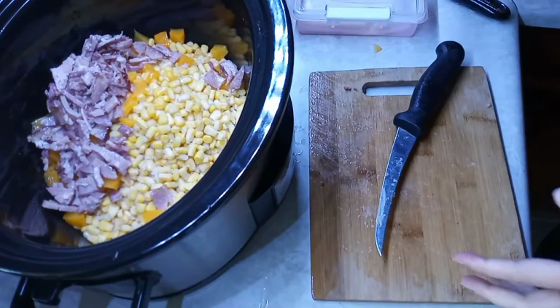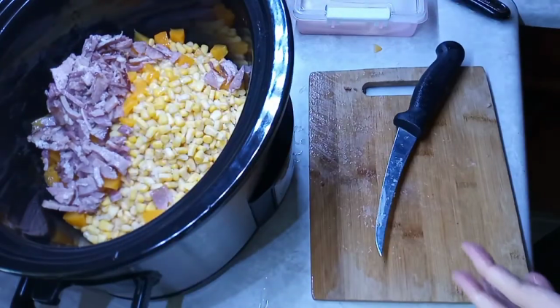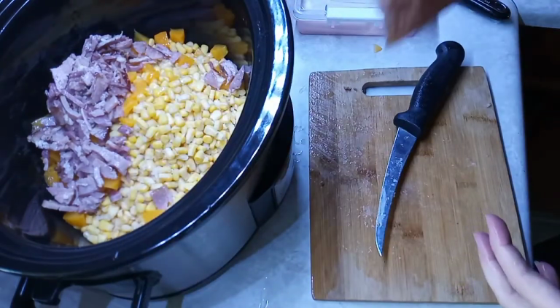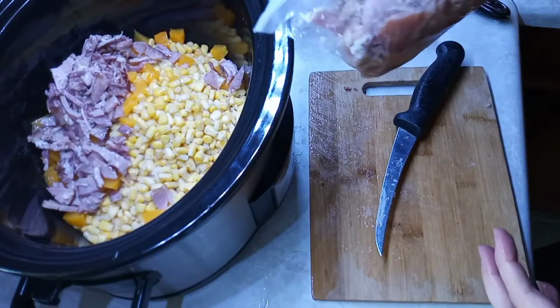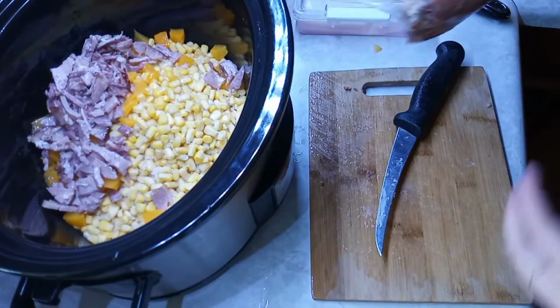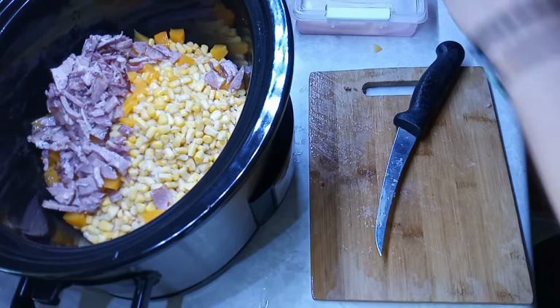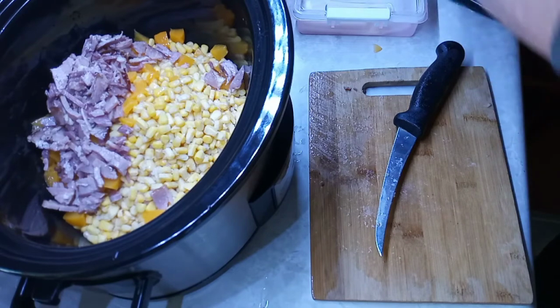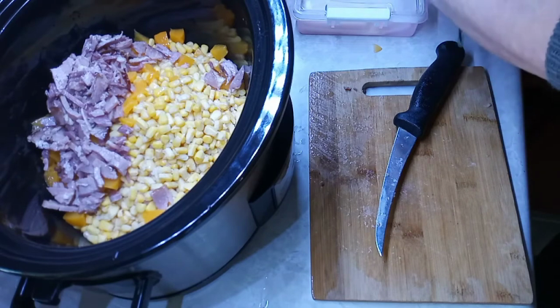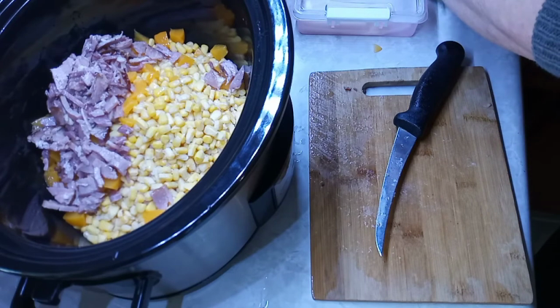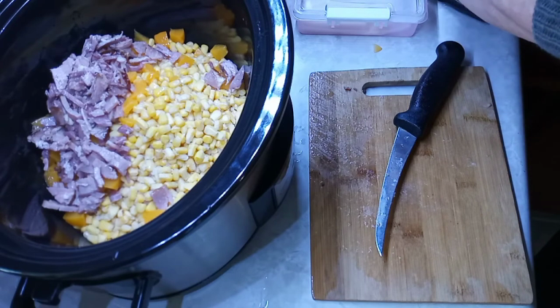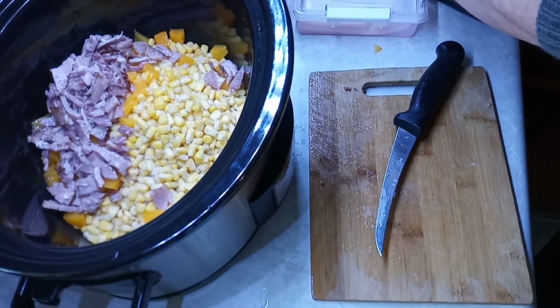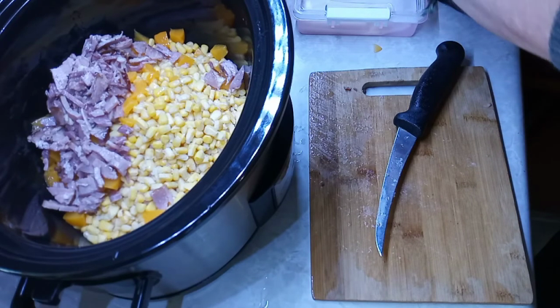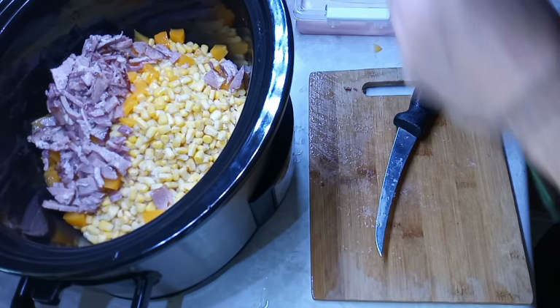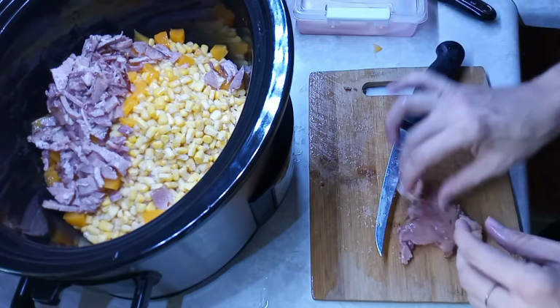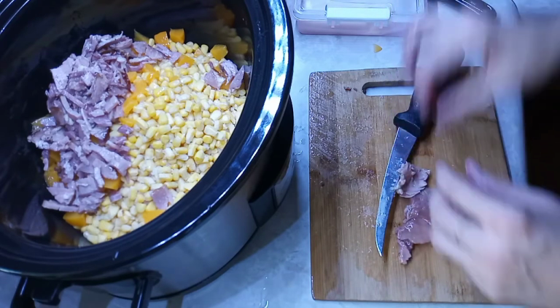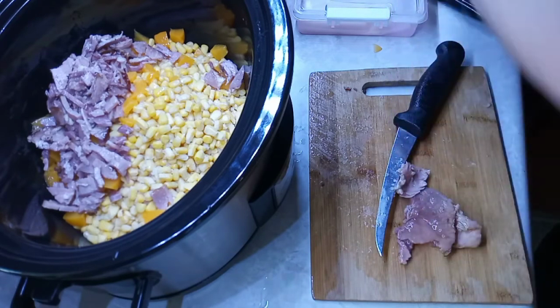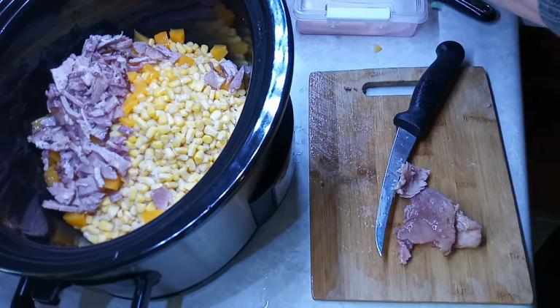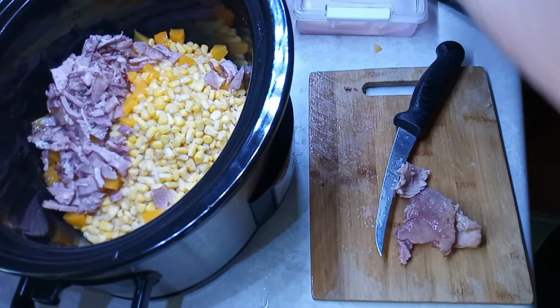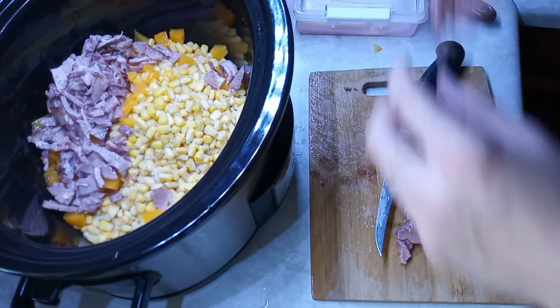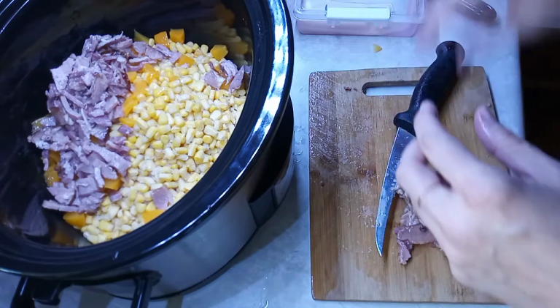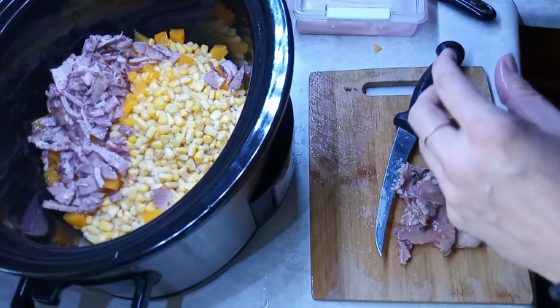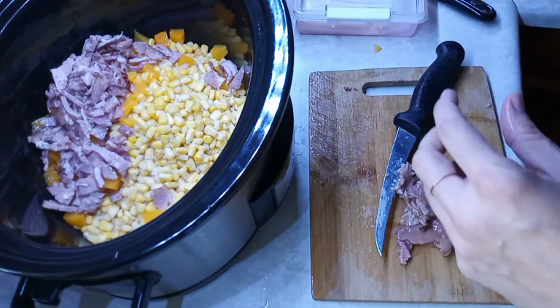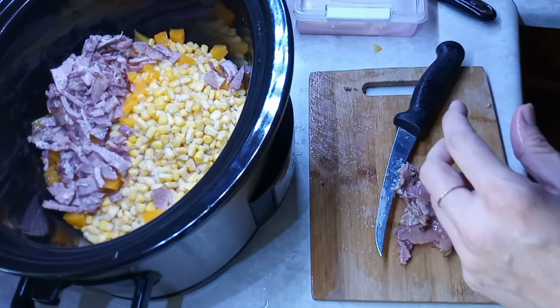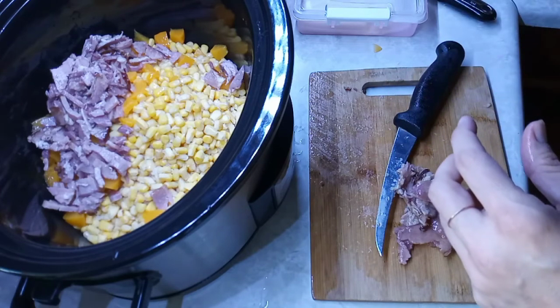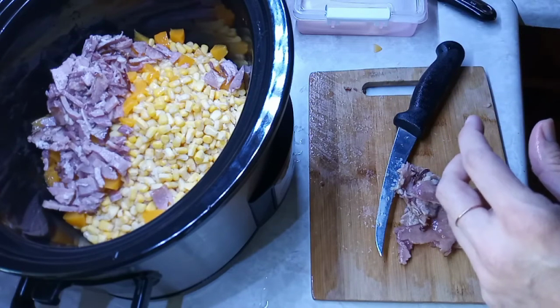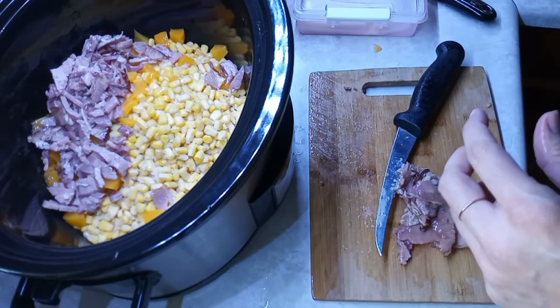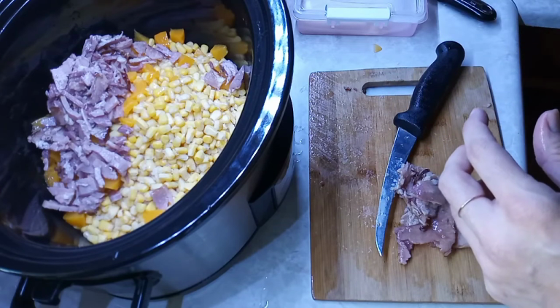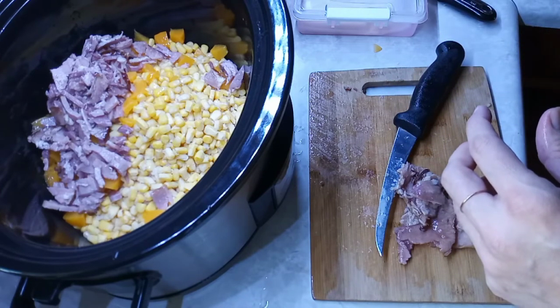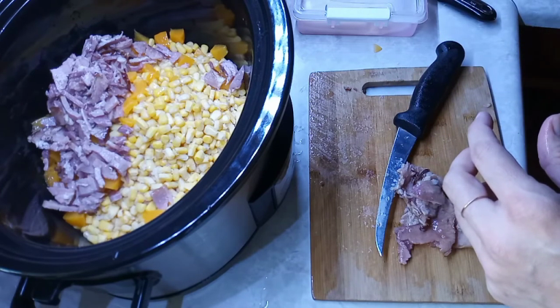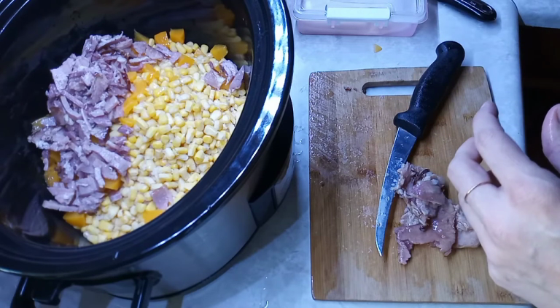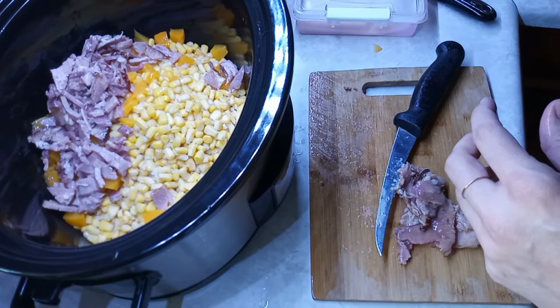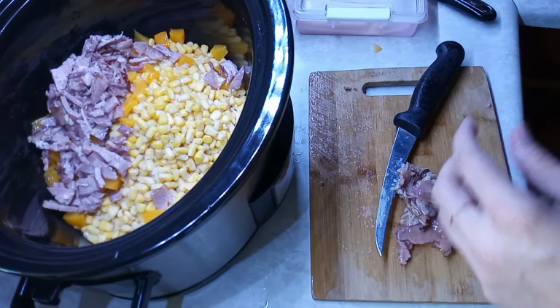Still have quite a bit left, maybe I'll put a little bit more. I'll keep the rest for a sandwich or something for tomorrow.